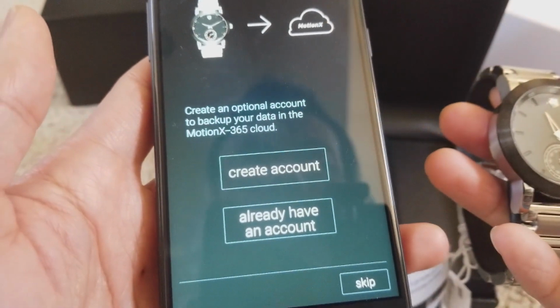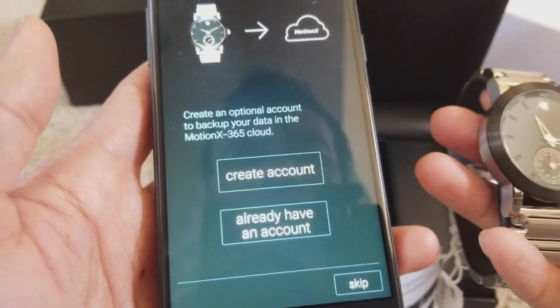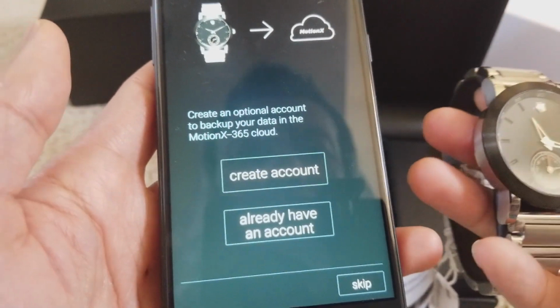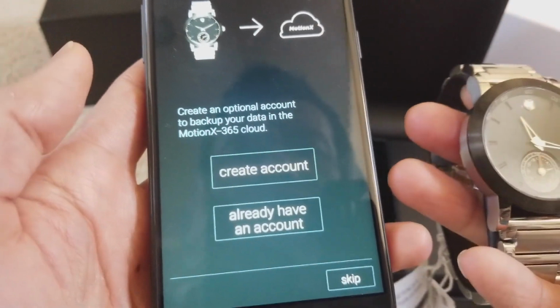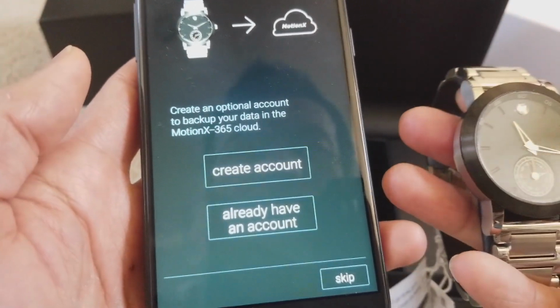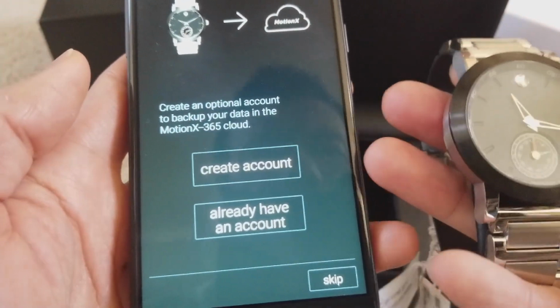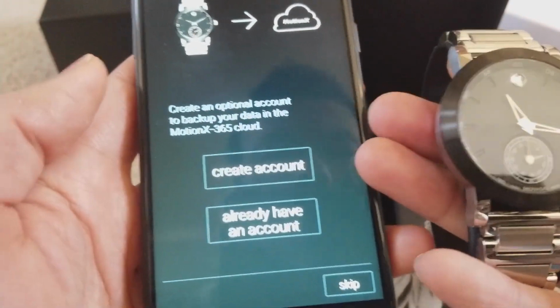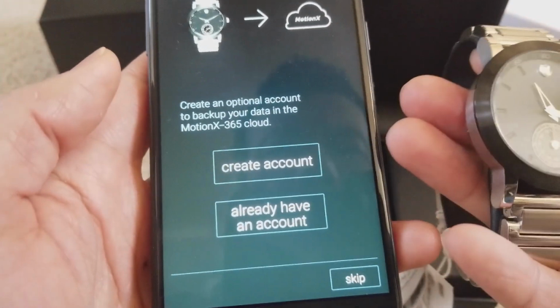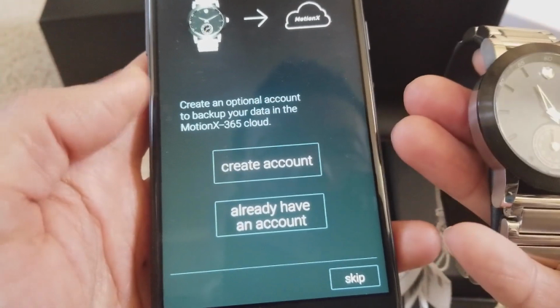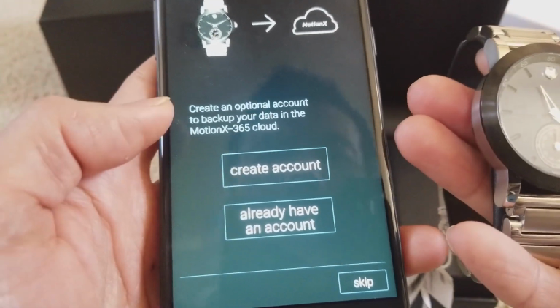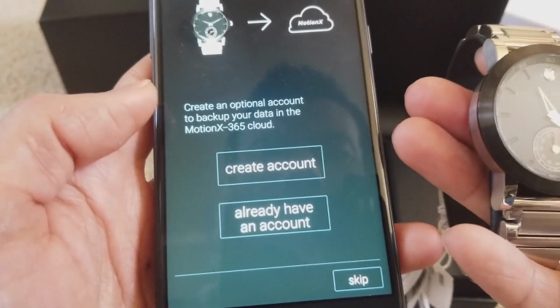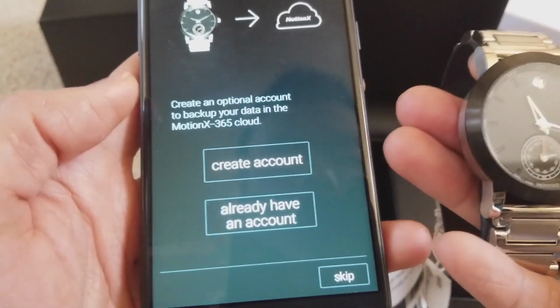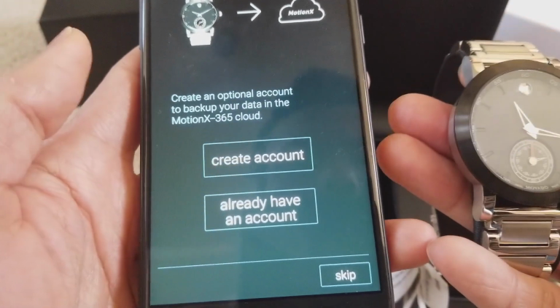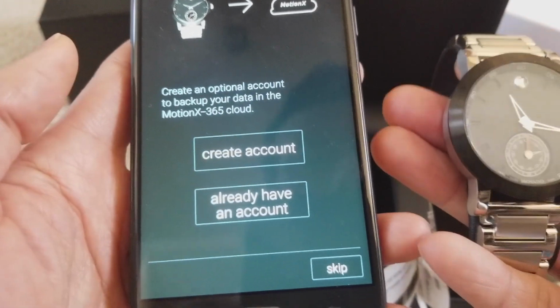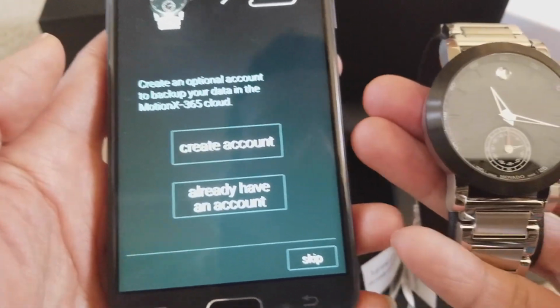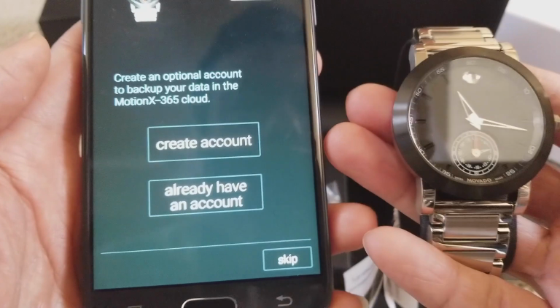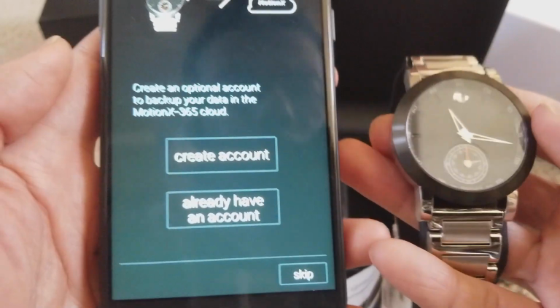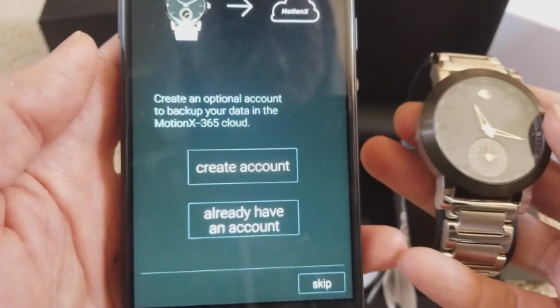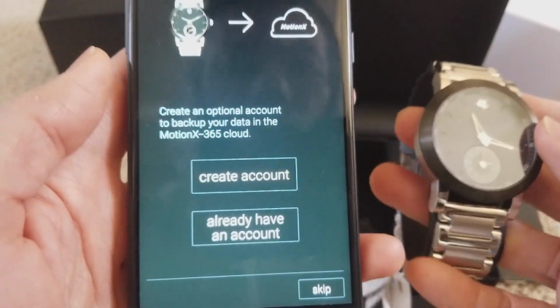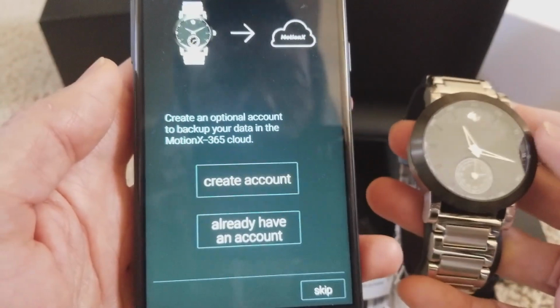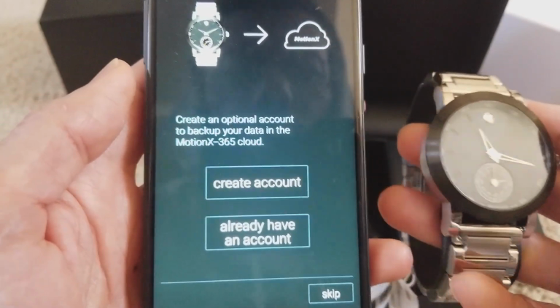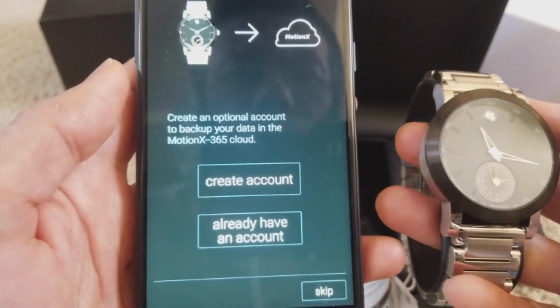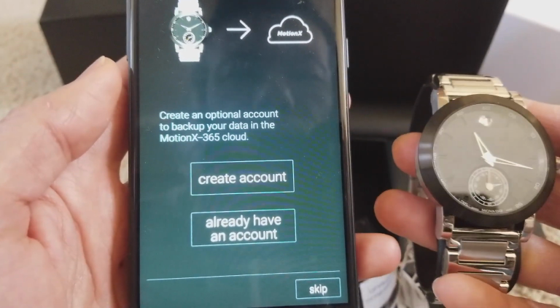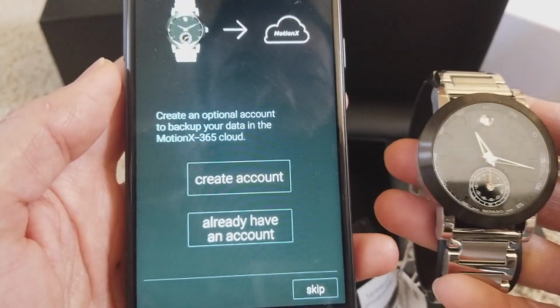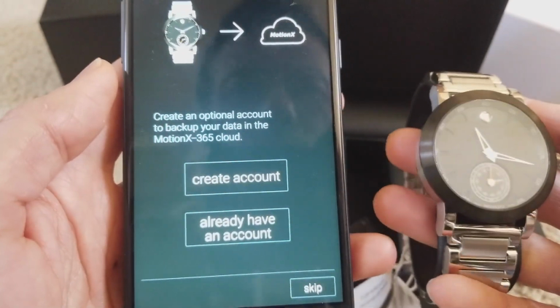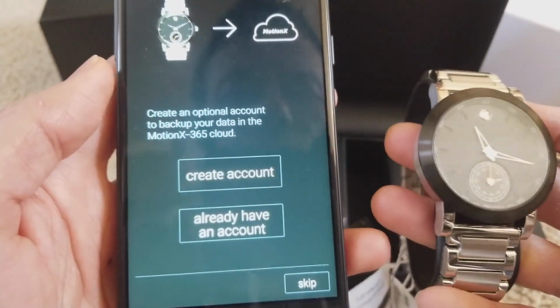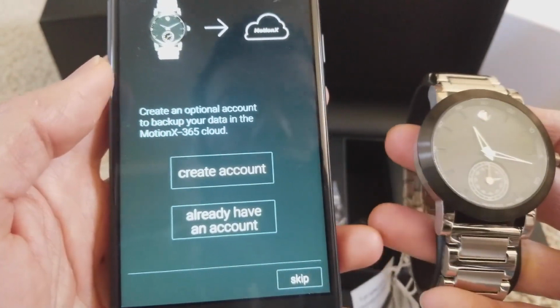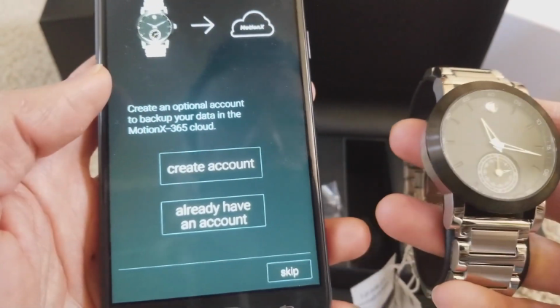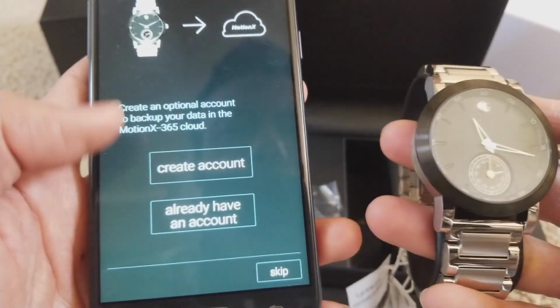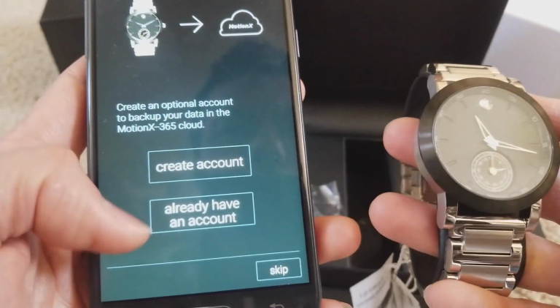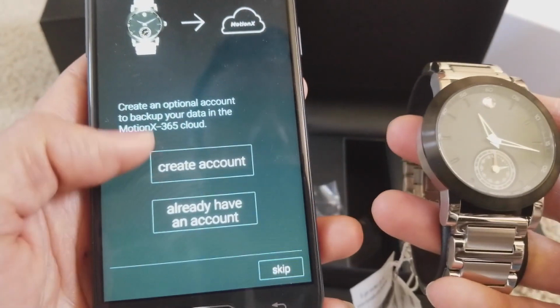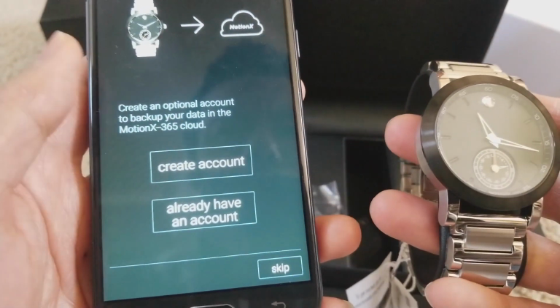I have to create an account so I can track my daily activities and all the goodies.